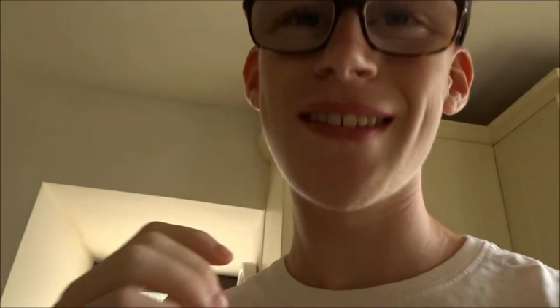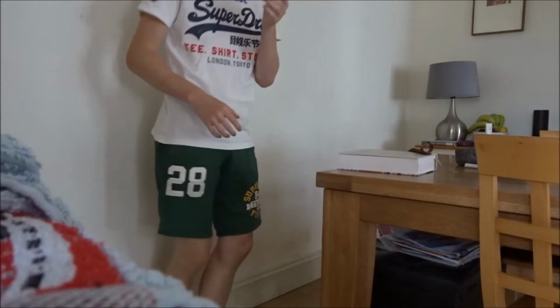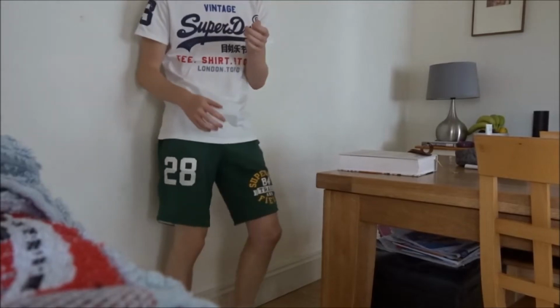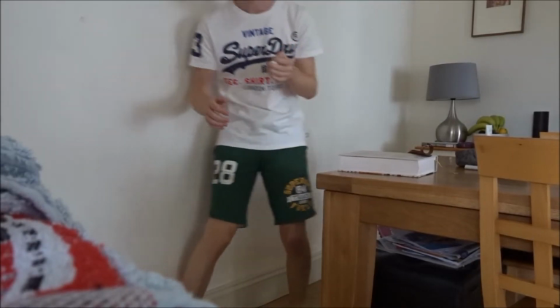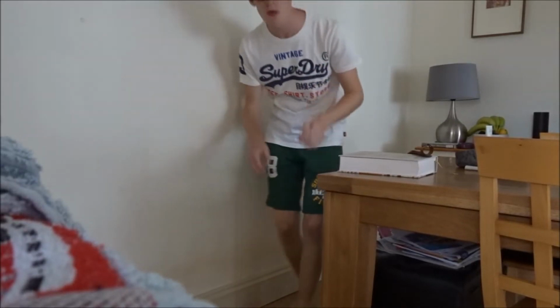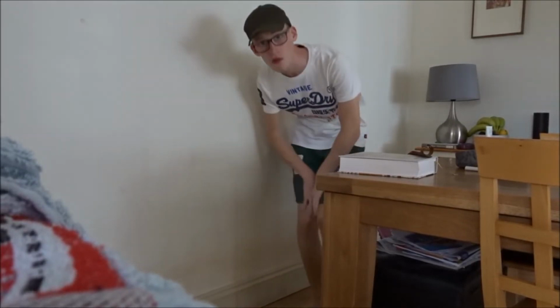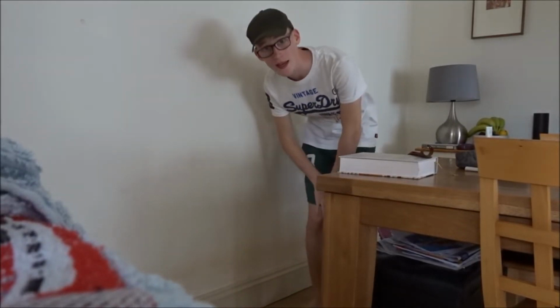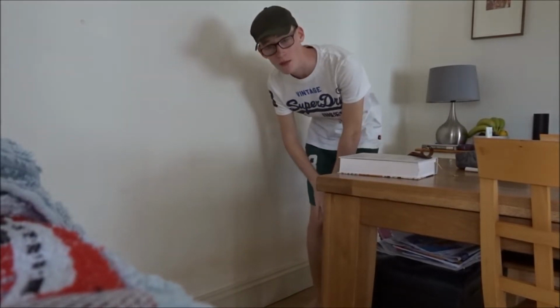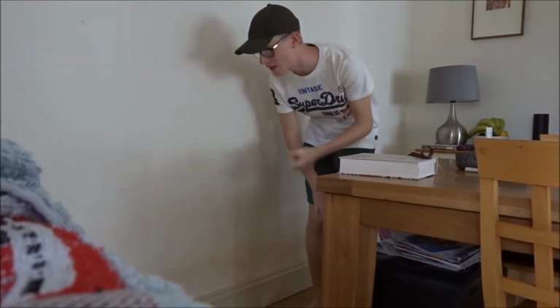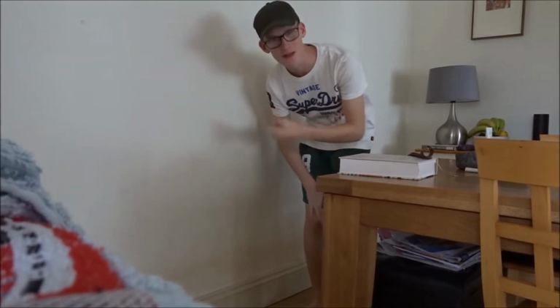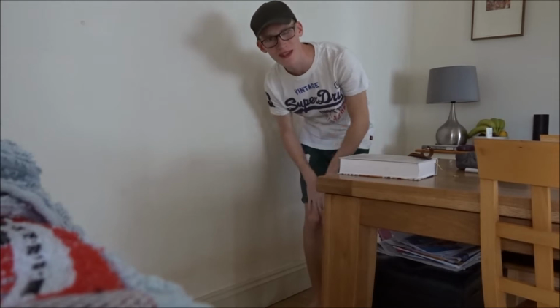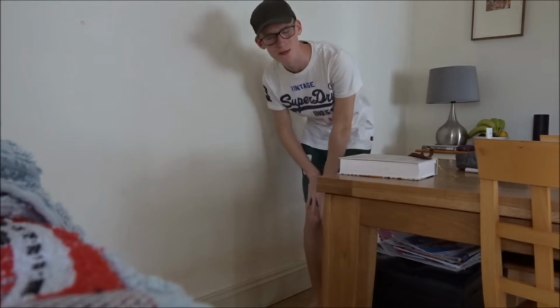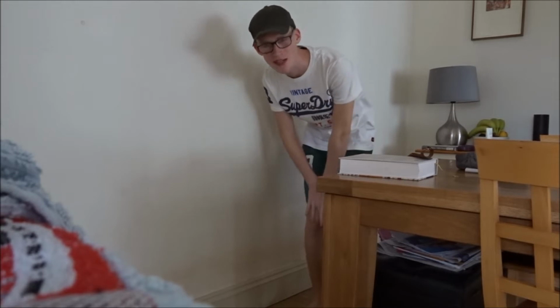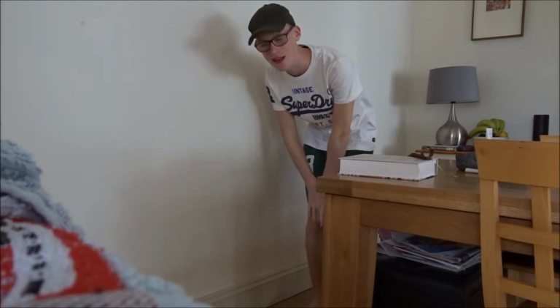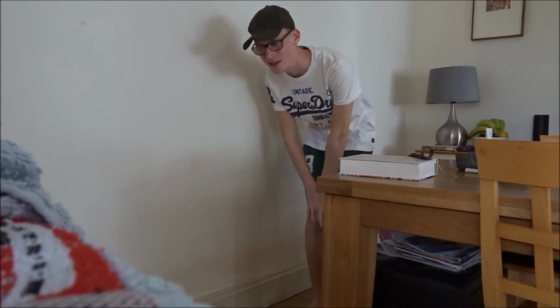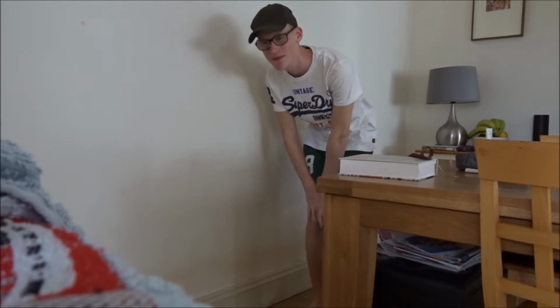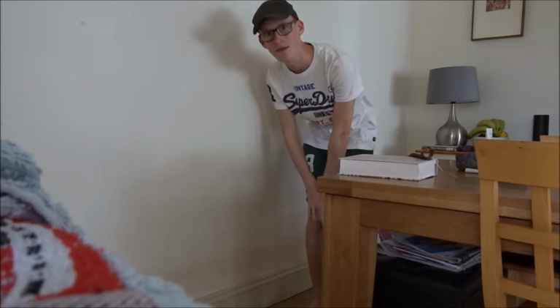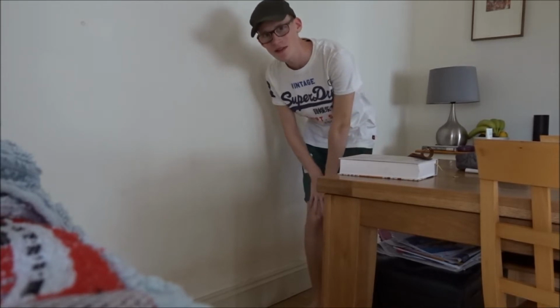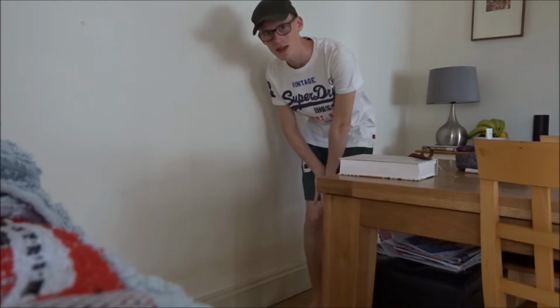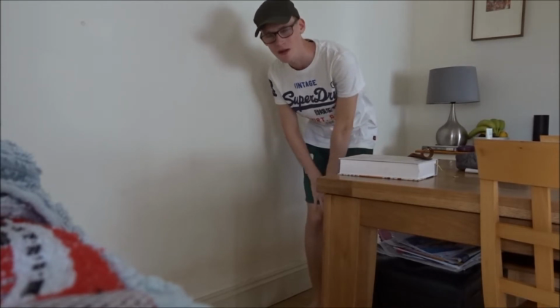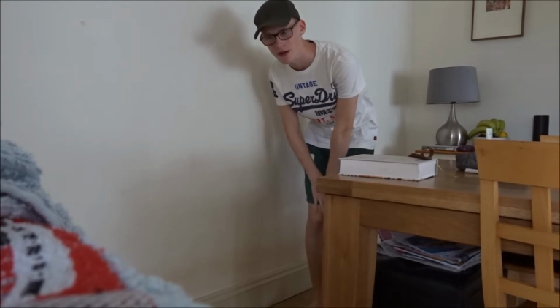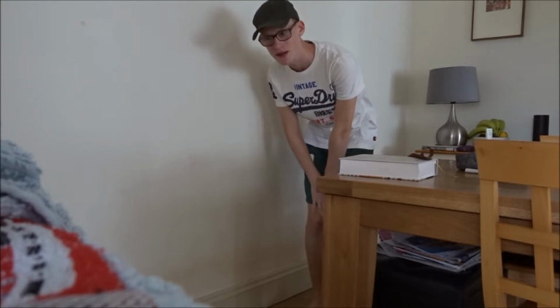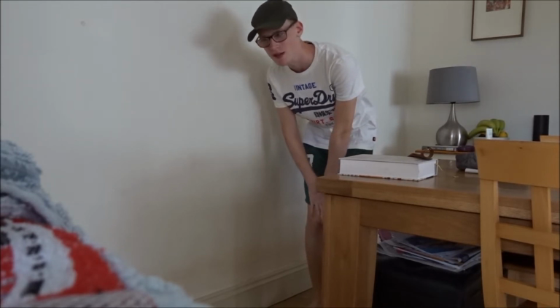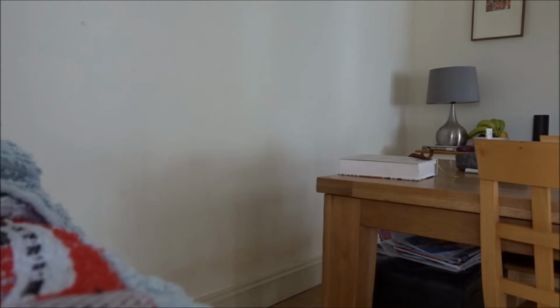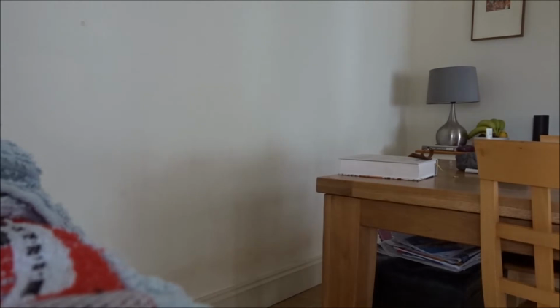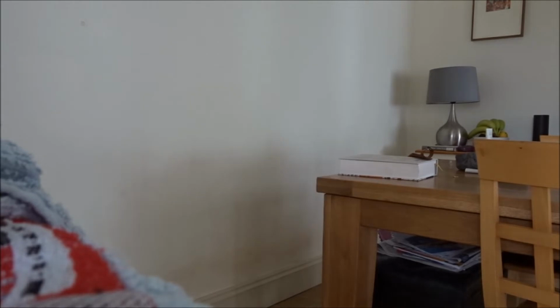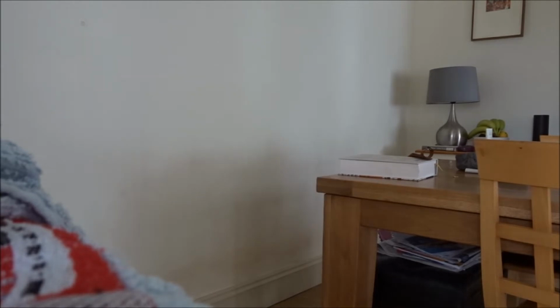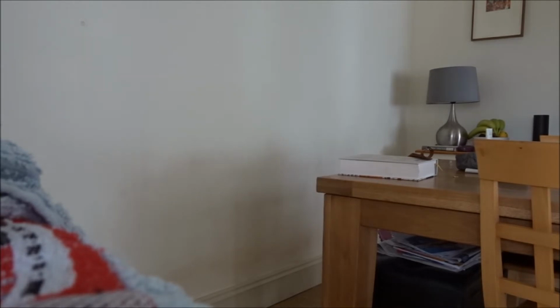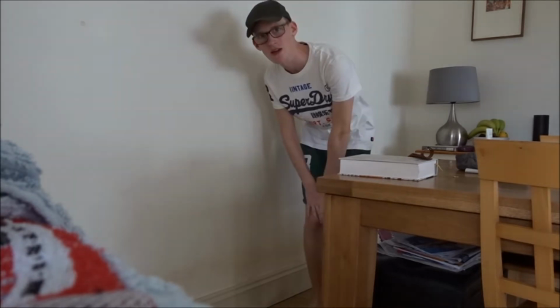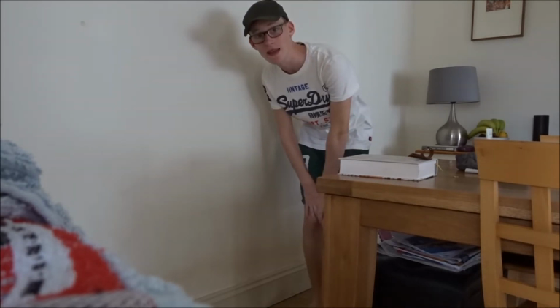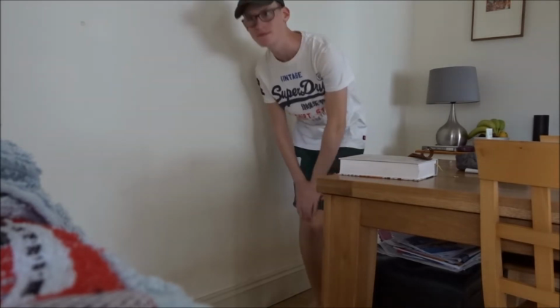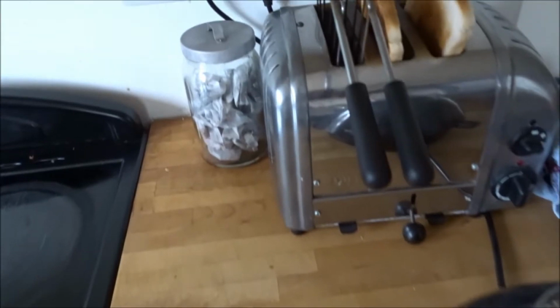All that squealing in the other room — that's my little brother, he's got special needs, so I won't tell him to be quiet because that would be mean.